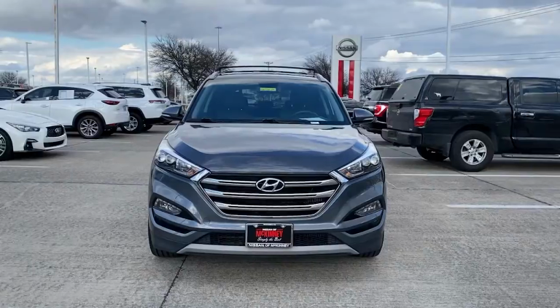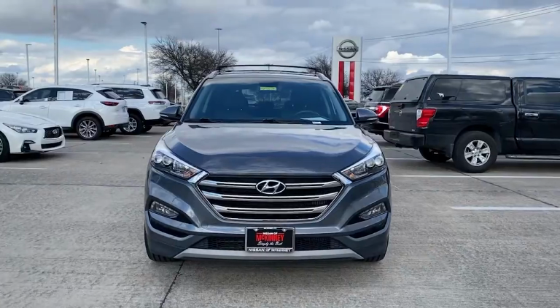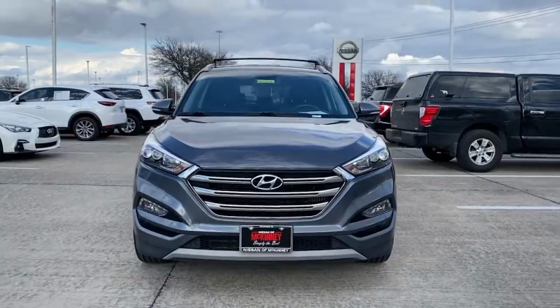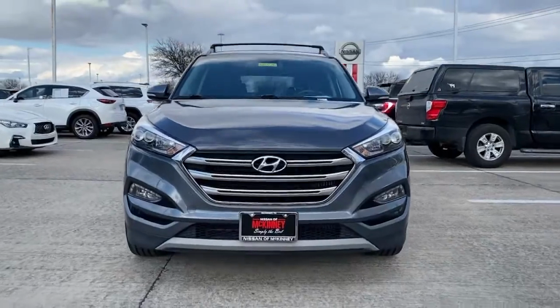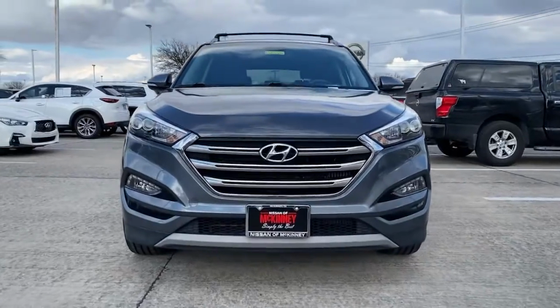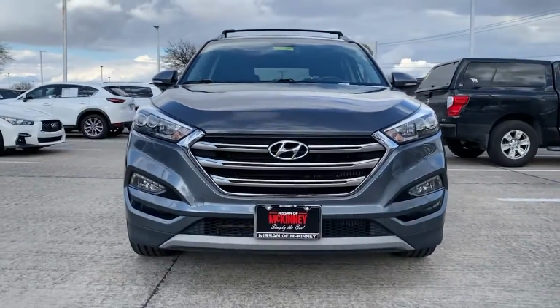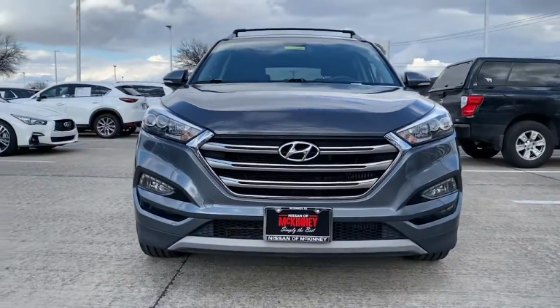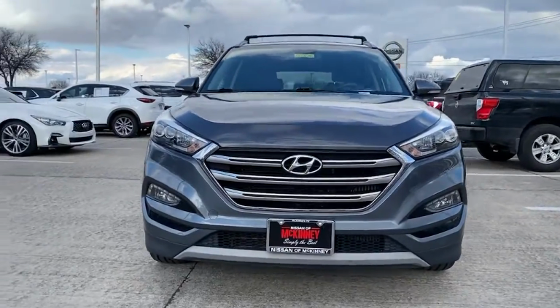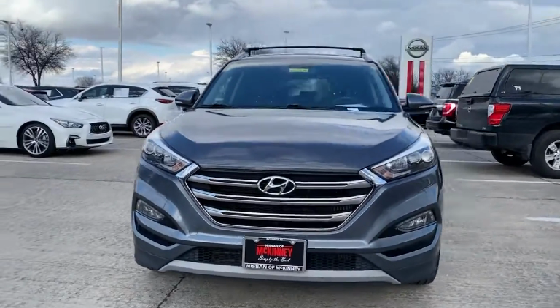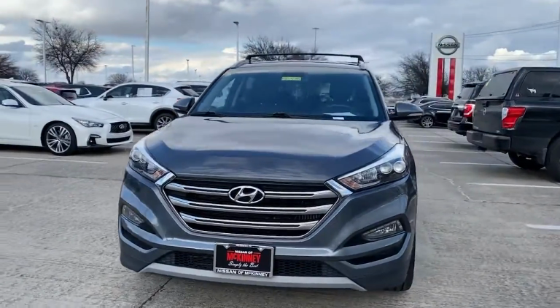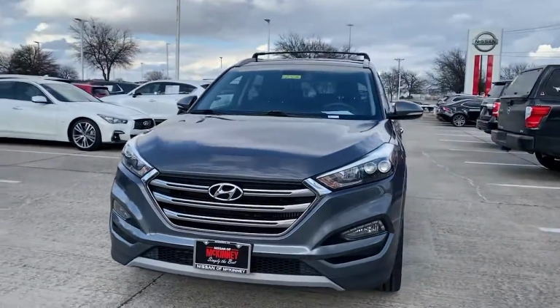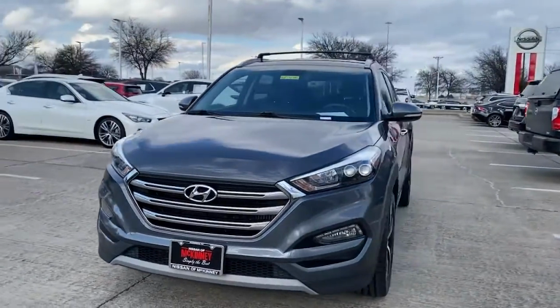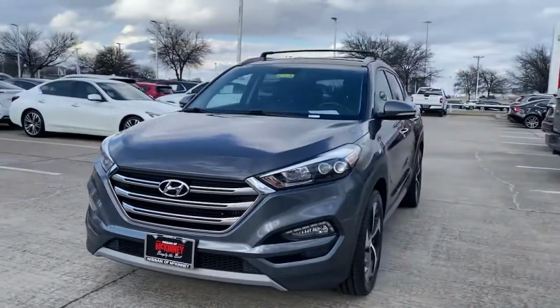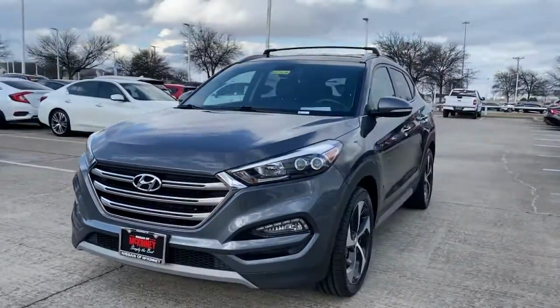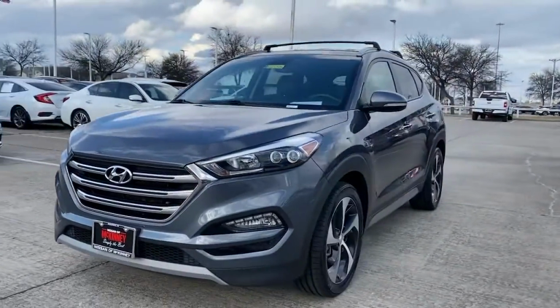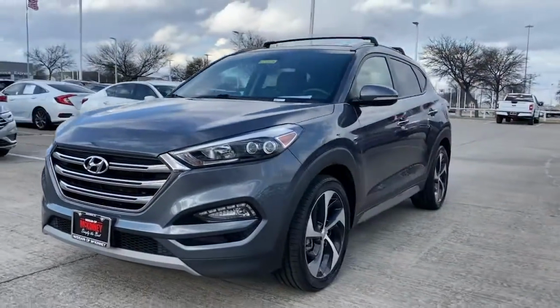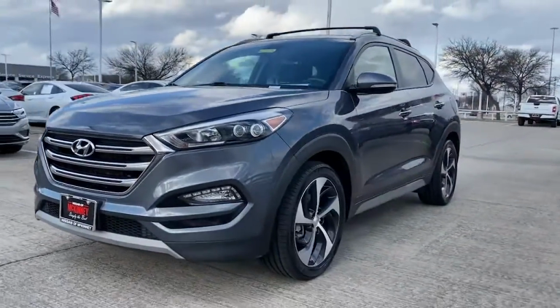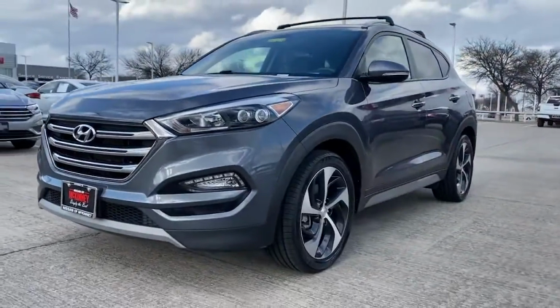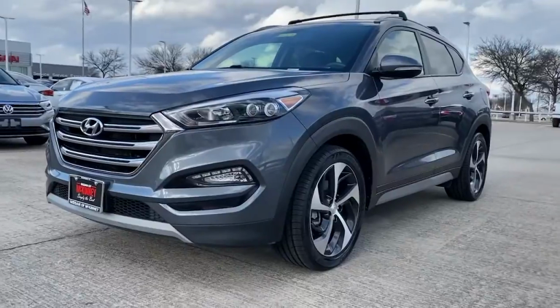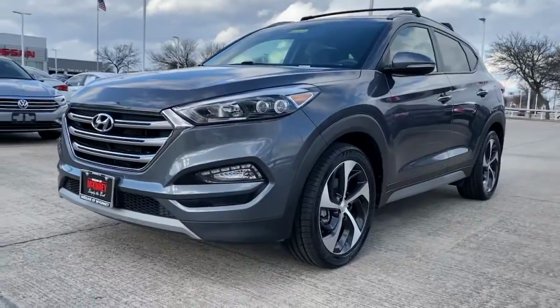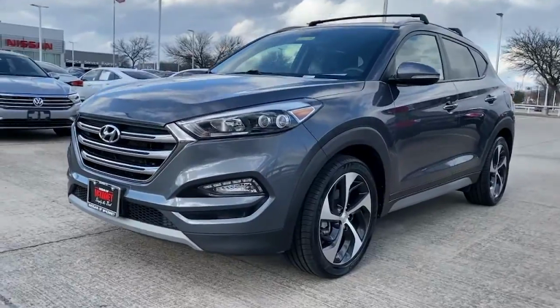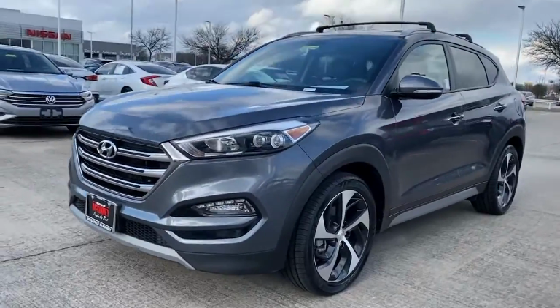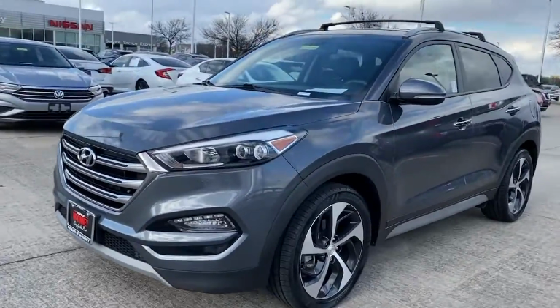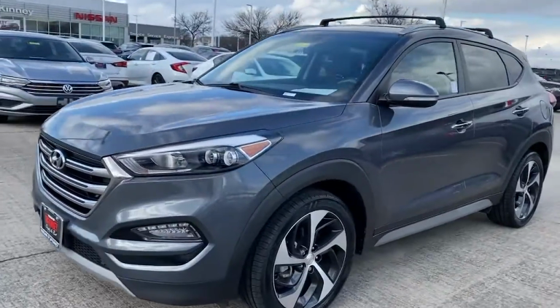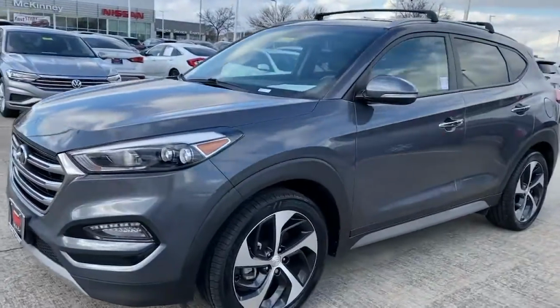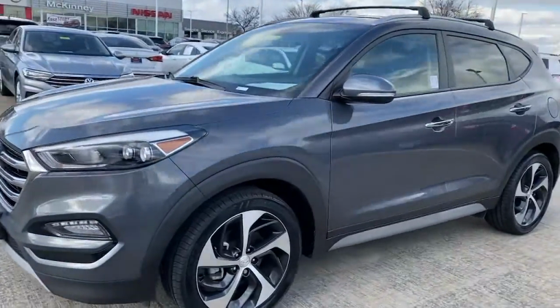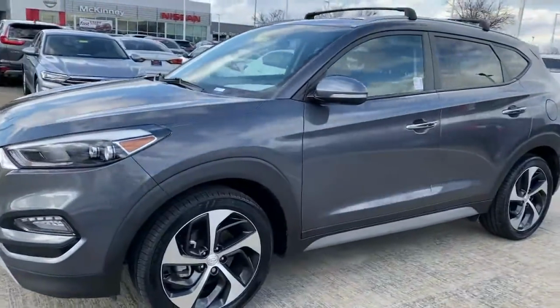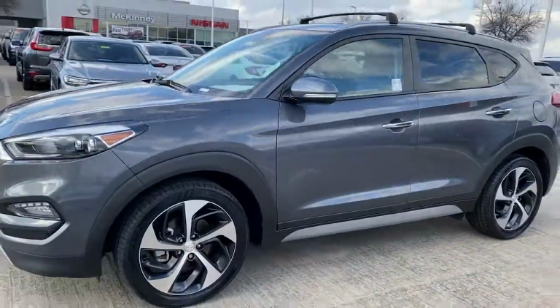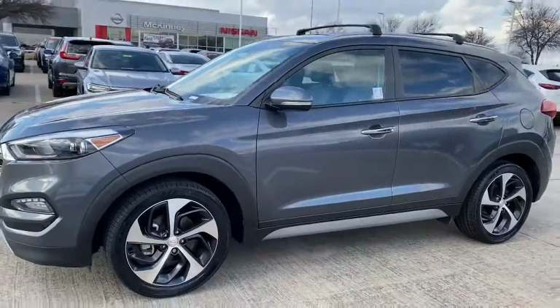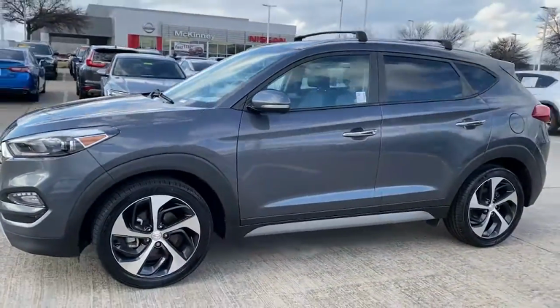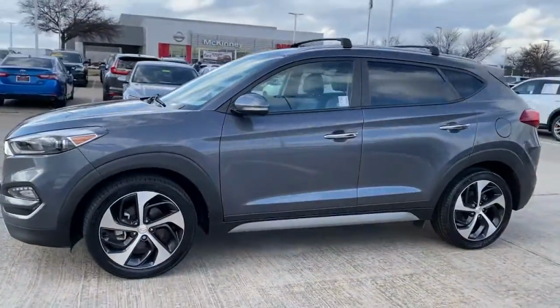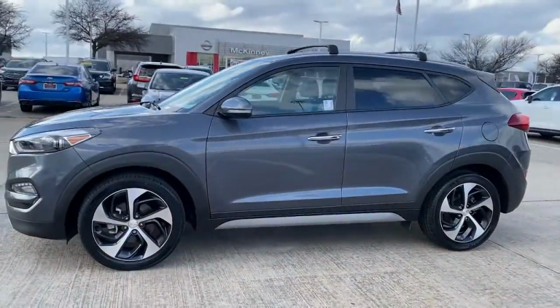You will be amazed by this 2017 Hyundai Tucson. This vehicle still has fewer than 60,000 miles on the clock, so it won't last long.